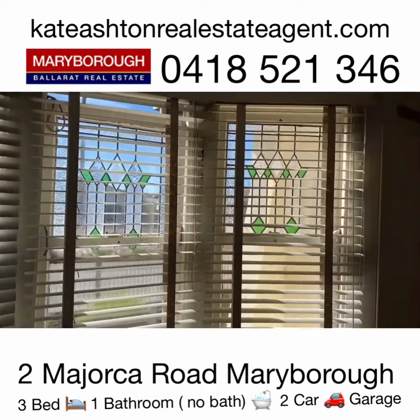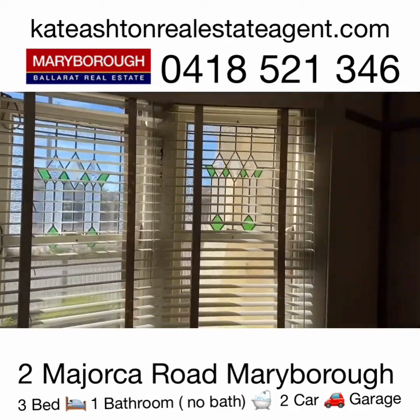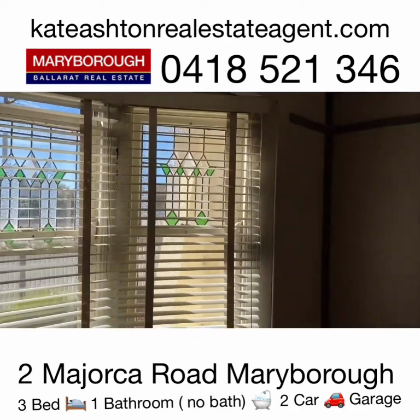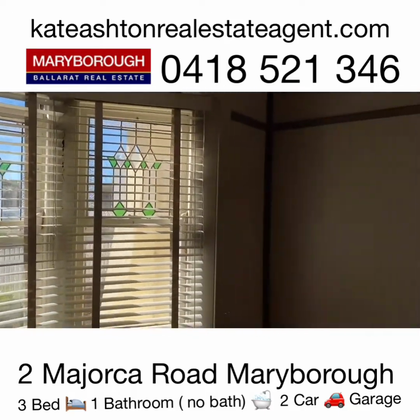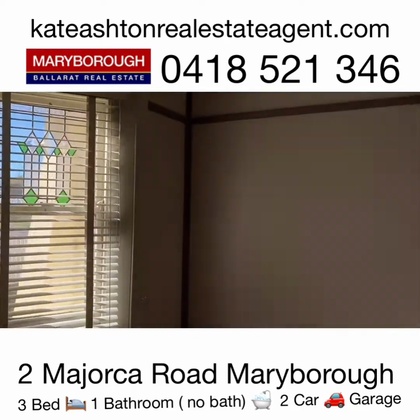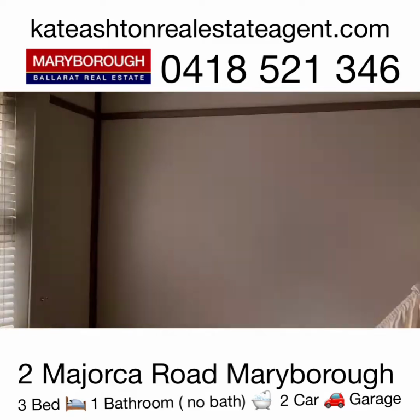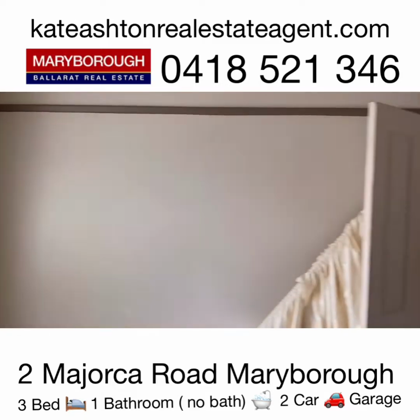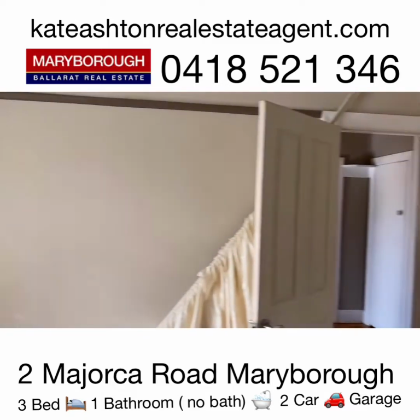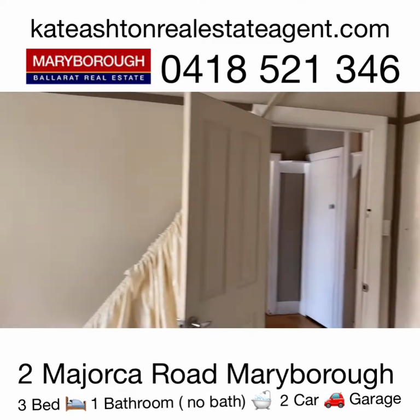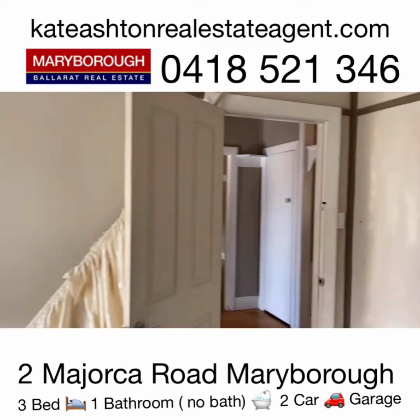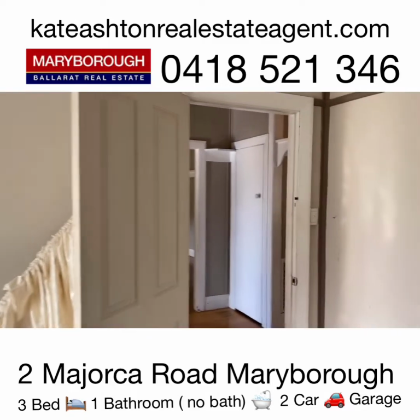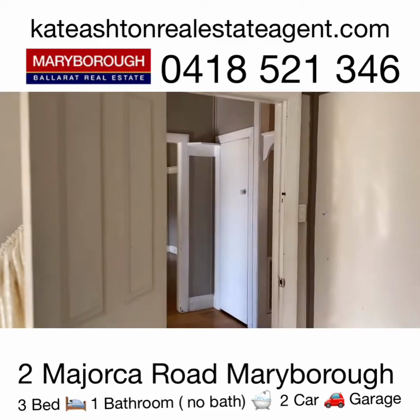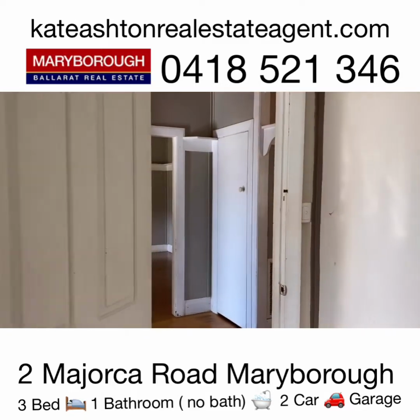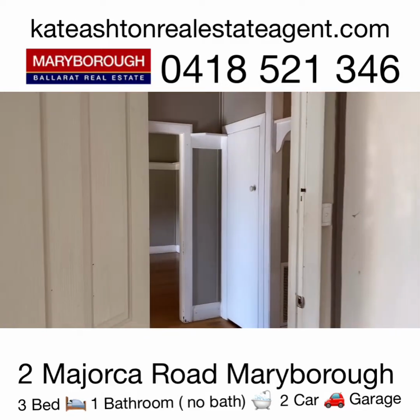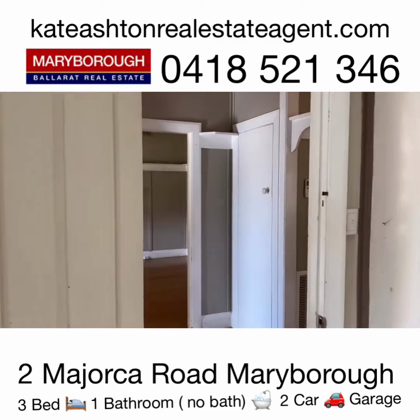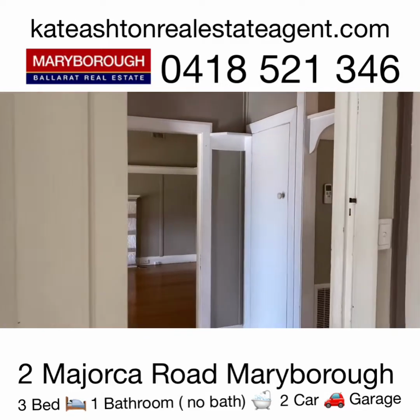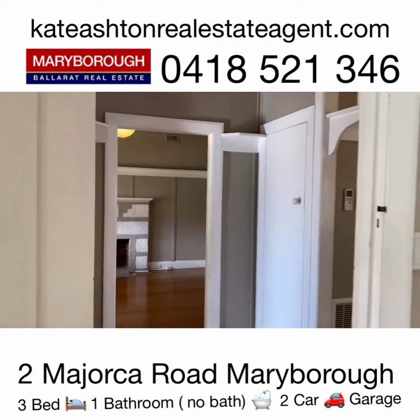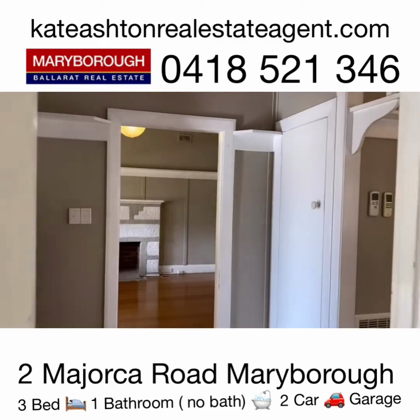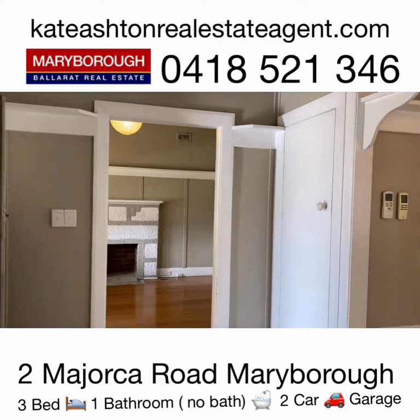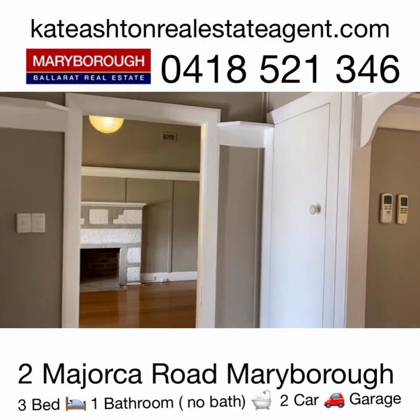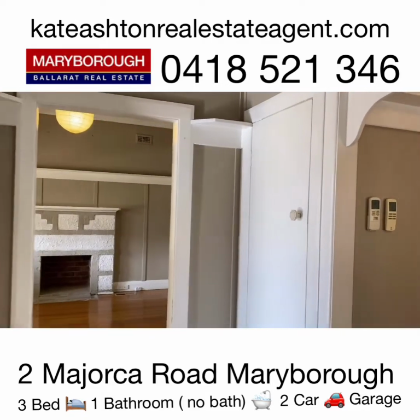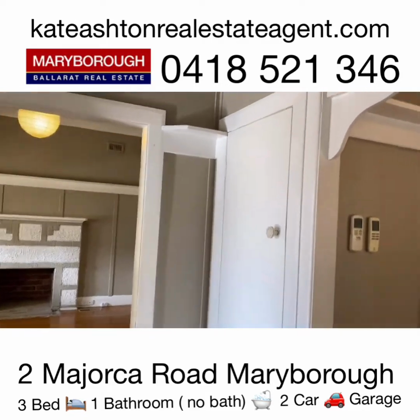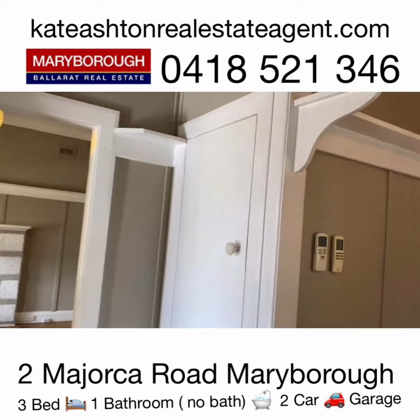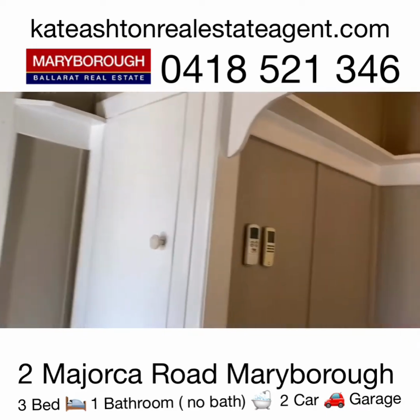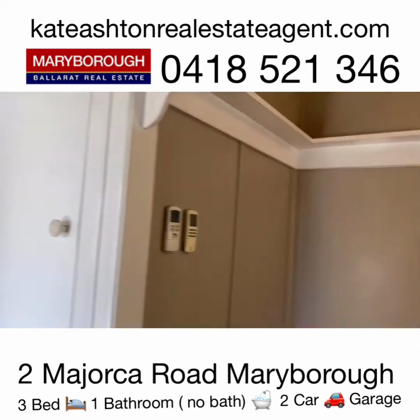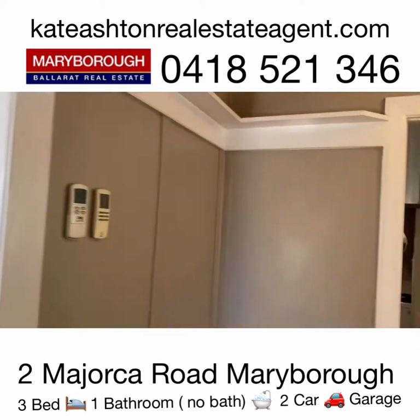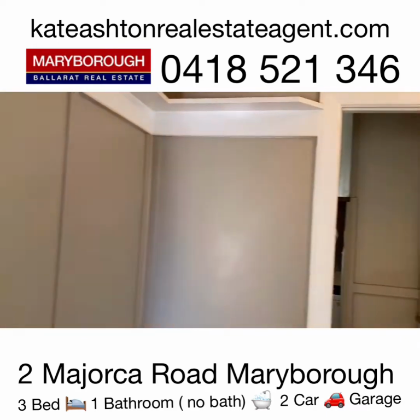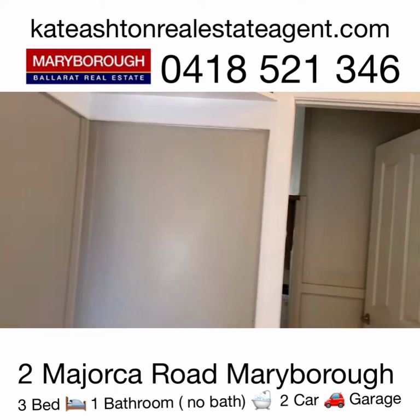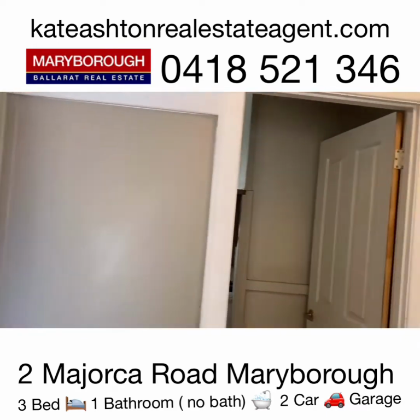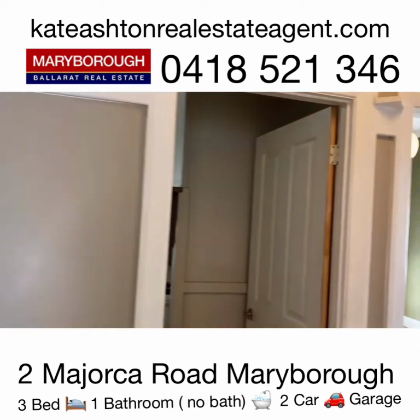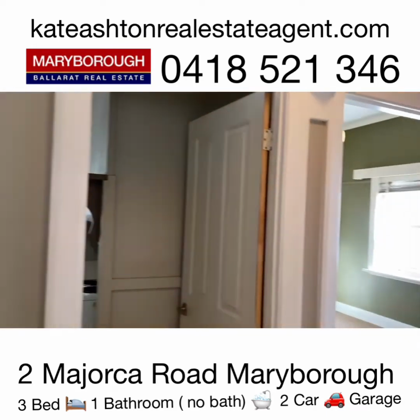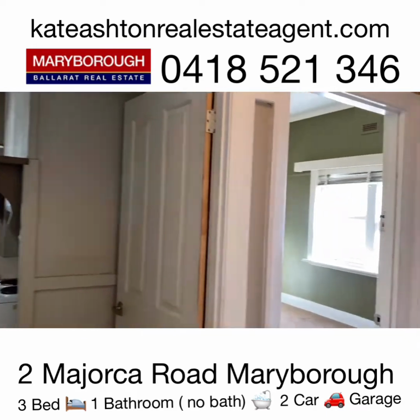The property has got central heating throughout, ducted in the floor, and there's also evaporative cooling. So summer and winter you should be quite comfortable.